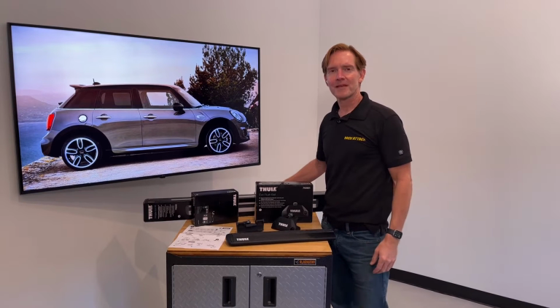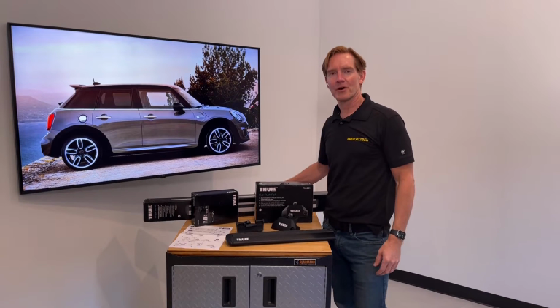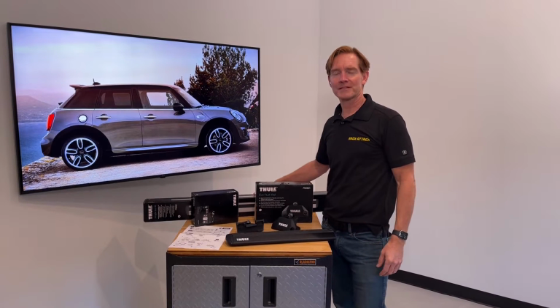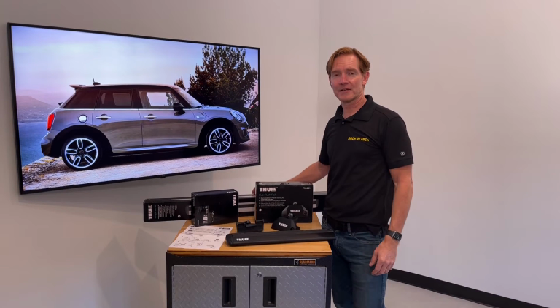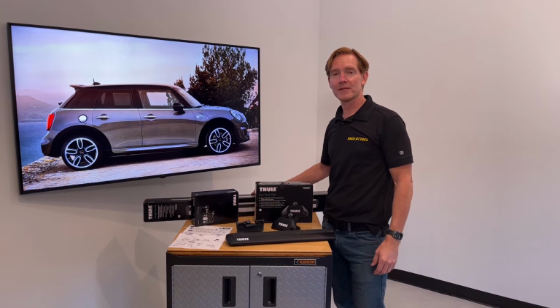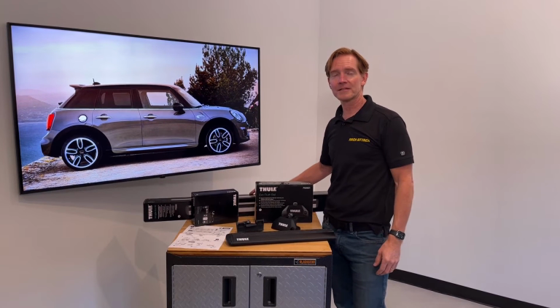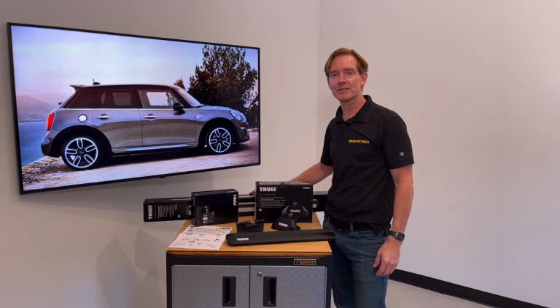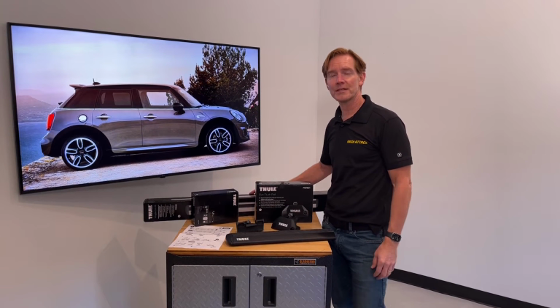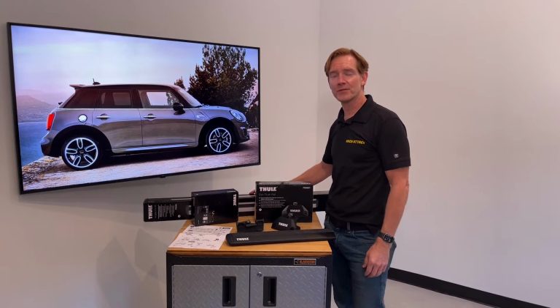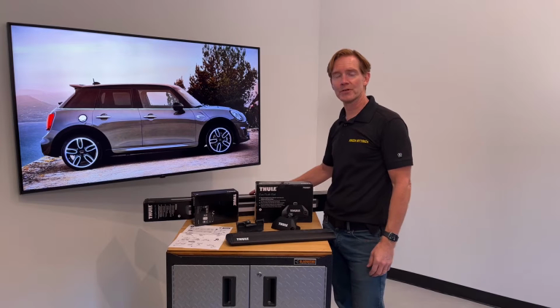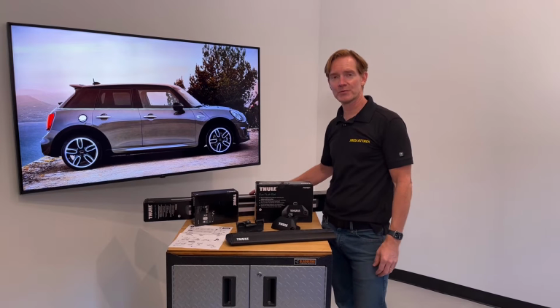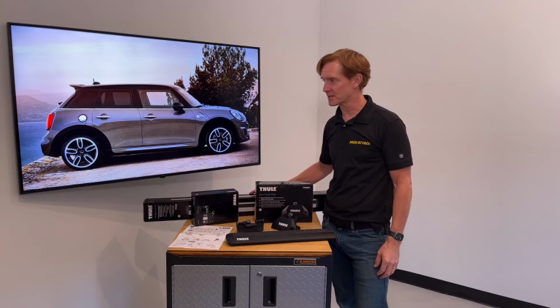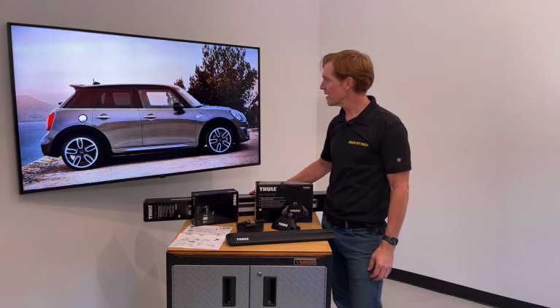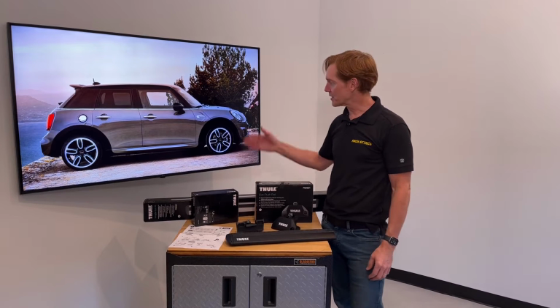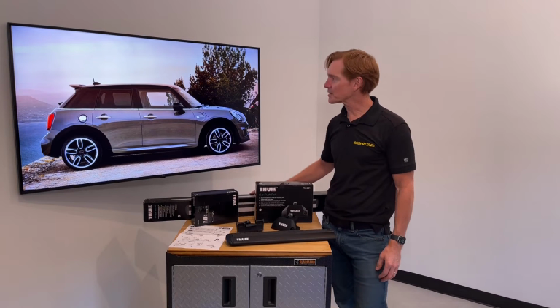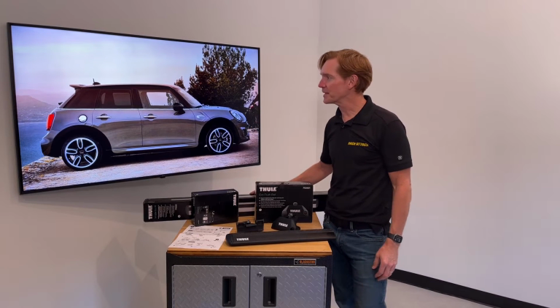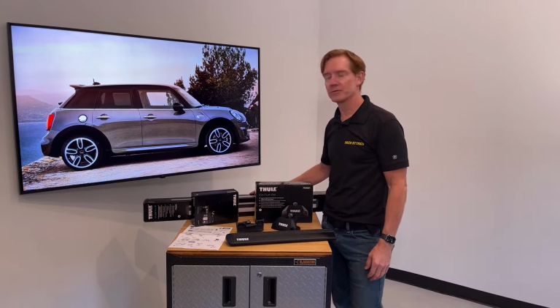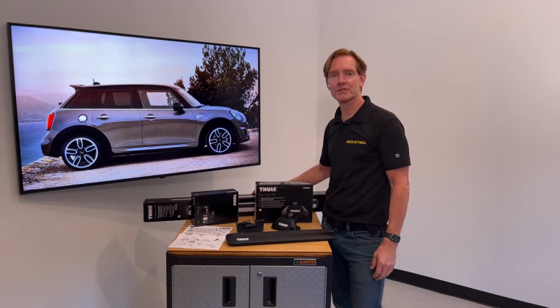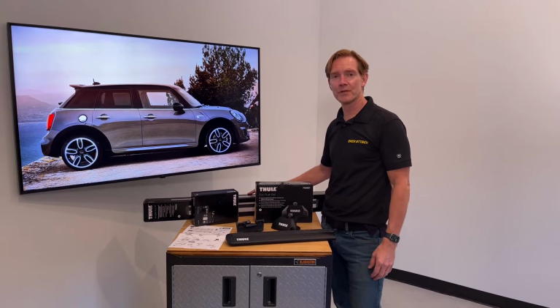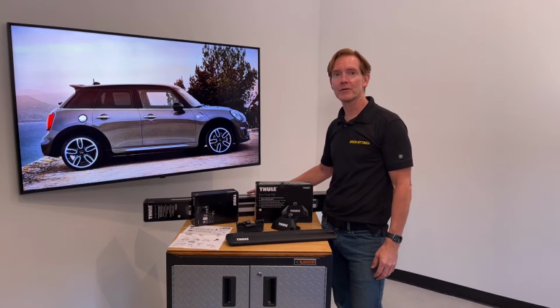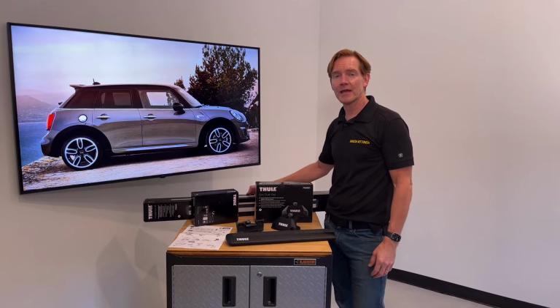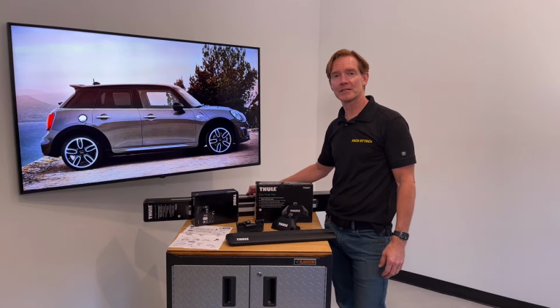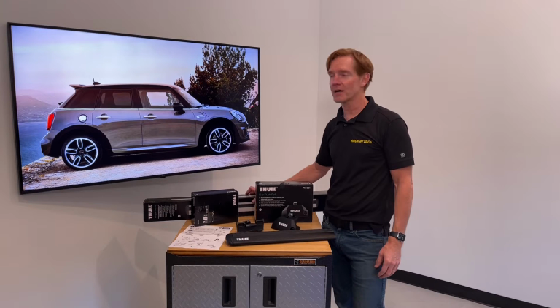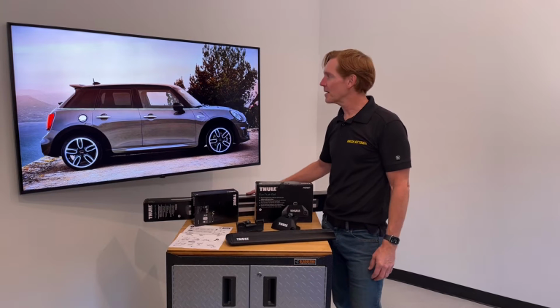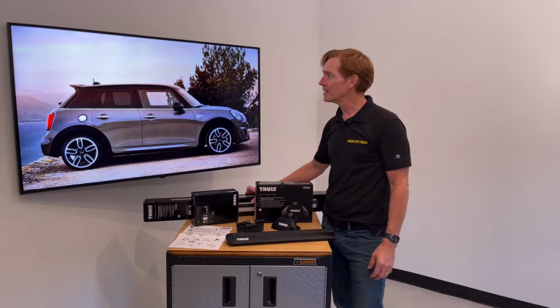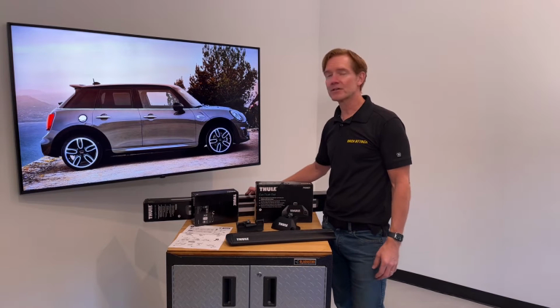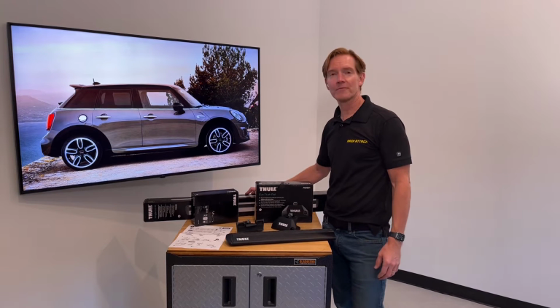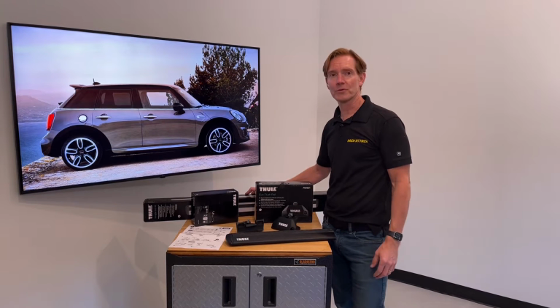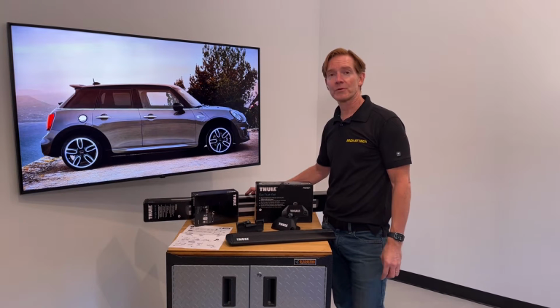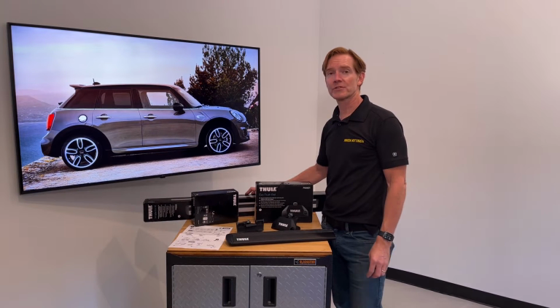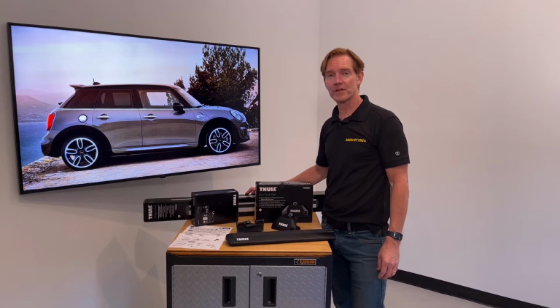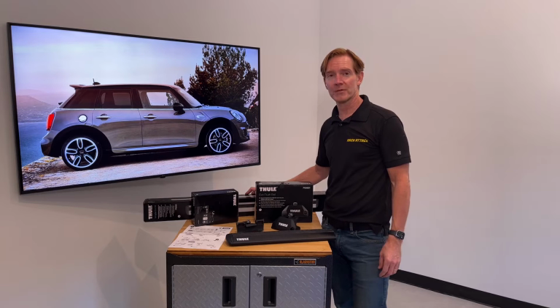I'm Paul with RackAttack.com and this is the Thule Evo Flush Rail Base Roof Rack System for the 2014 through 2022 and possibly beyond, for many hardtop 4-door vehicles with factory installed flush side rails.